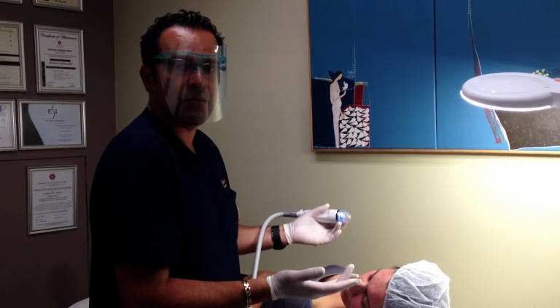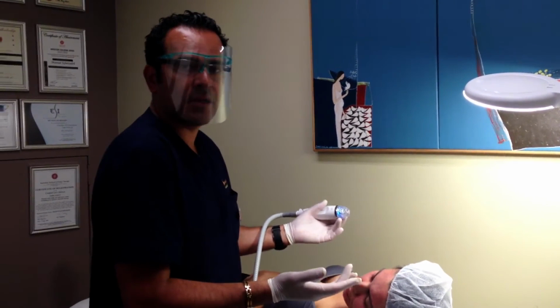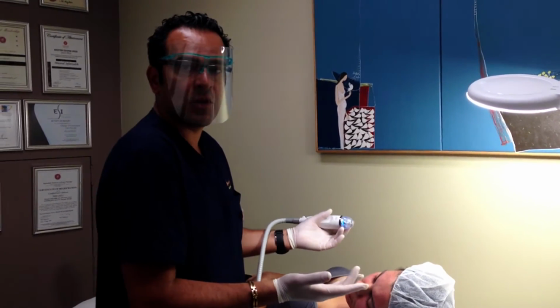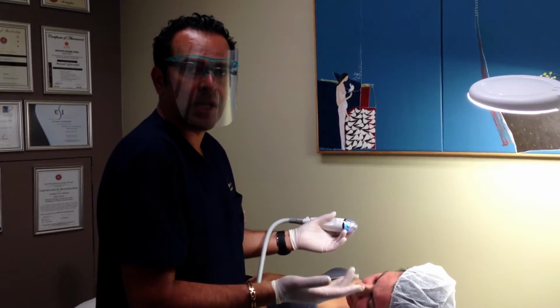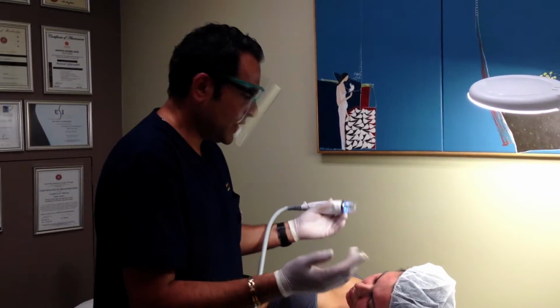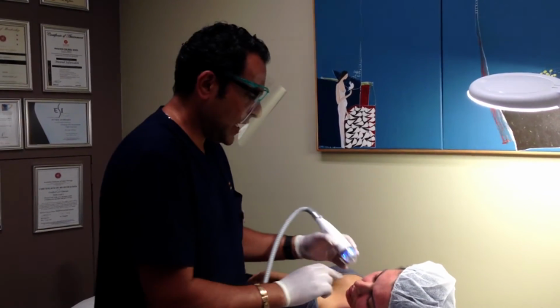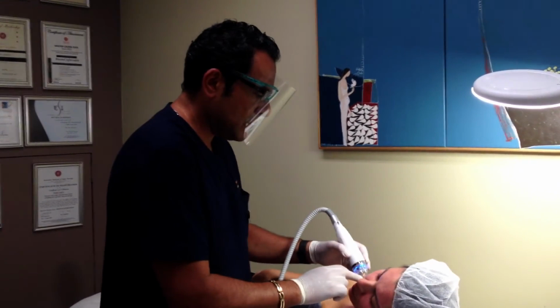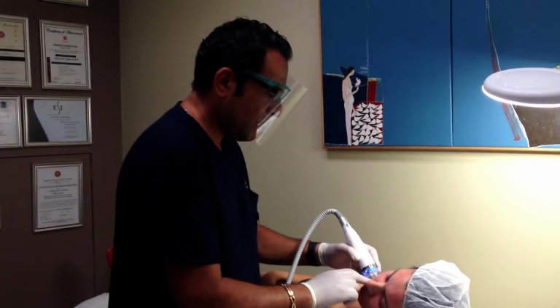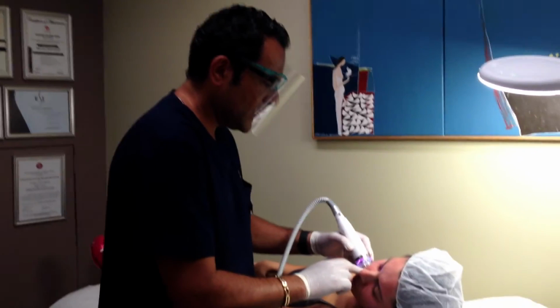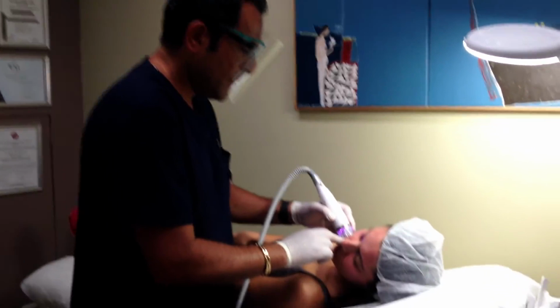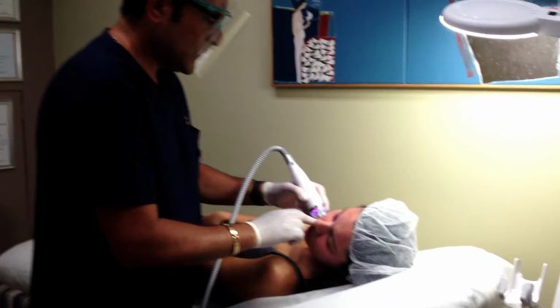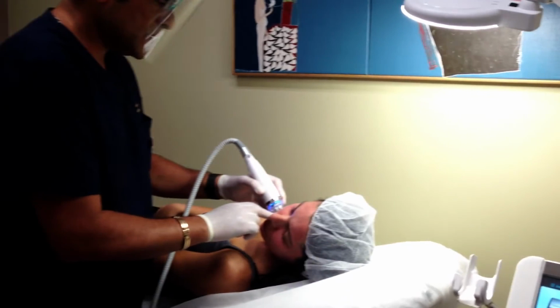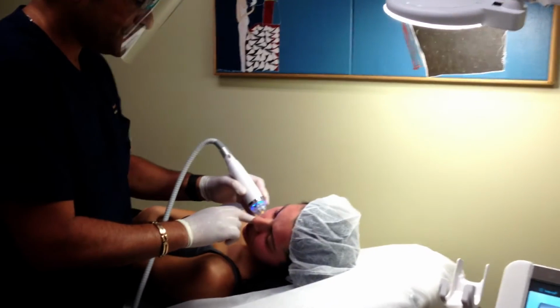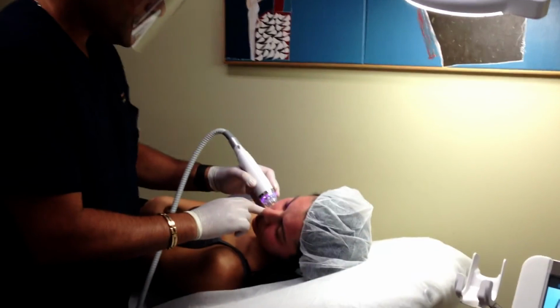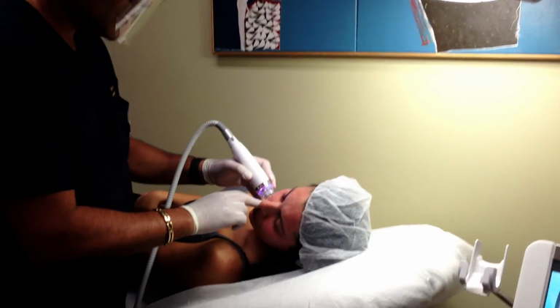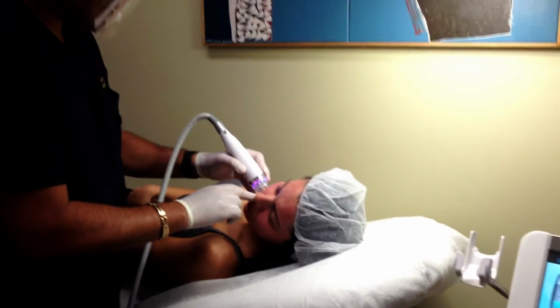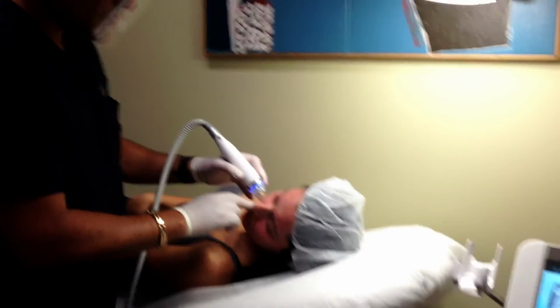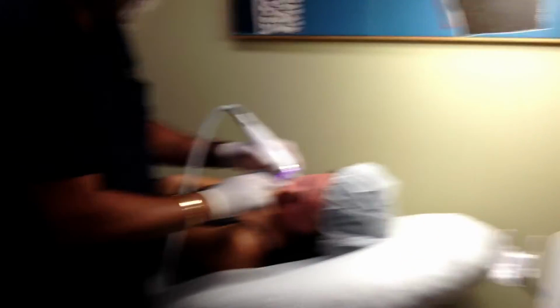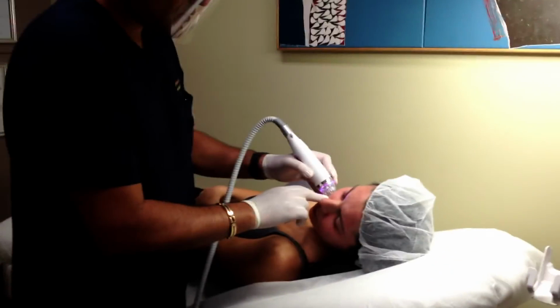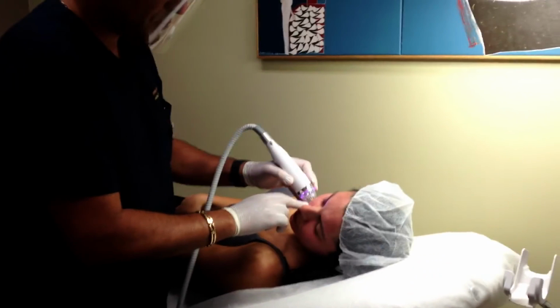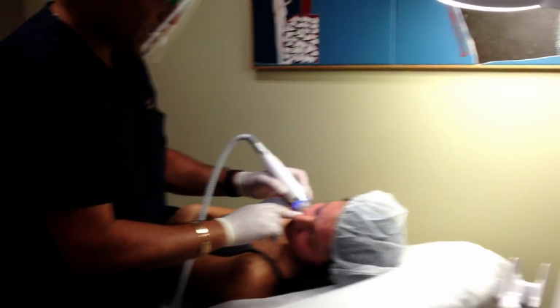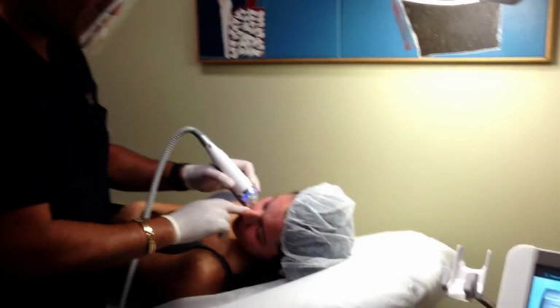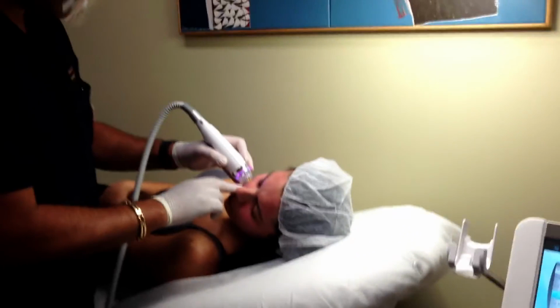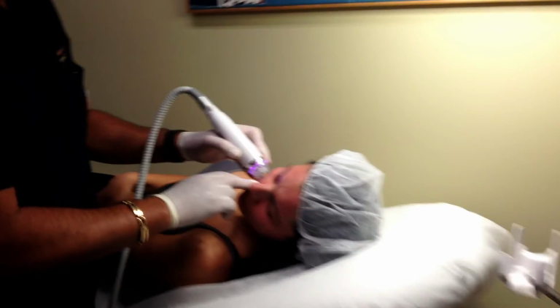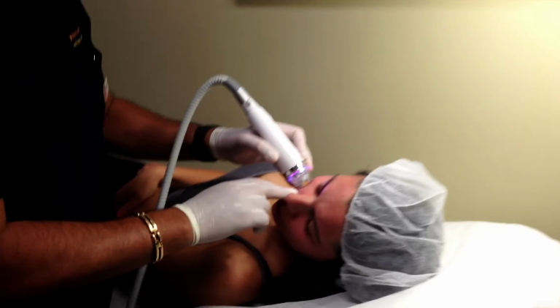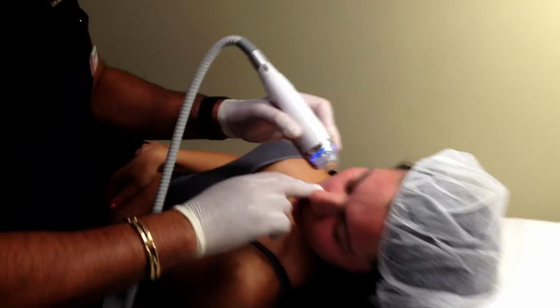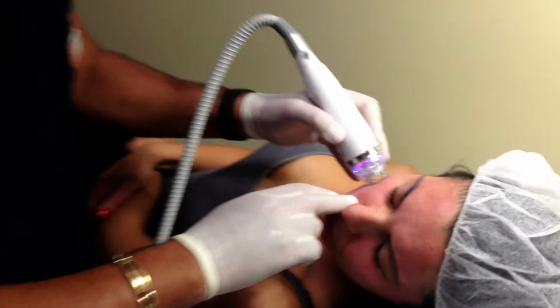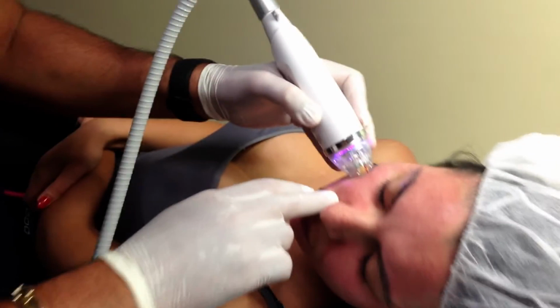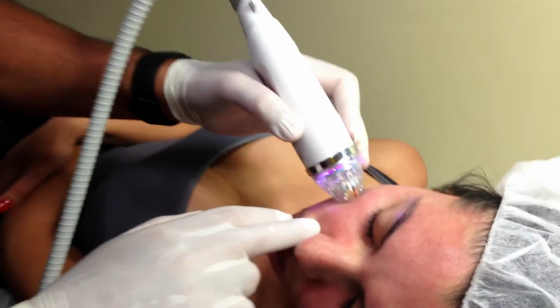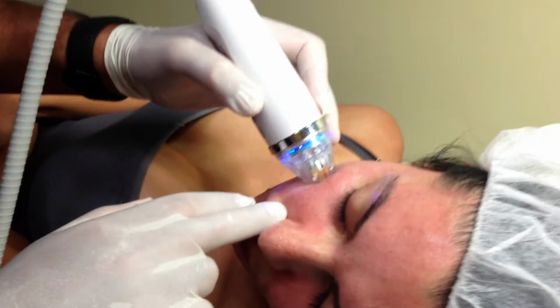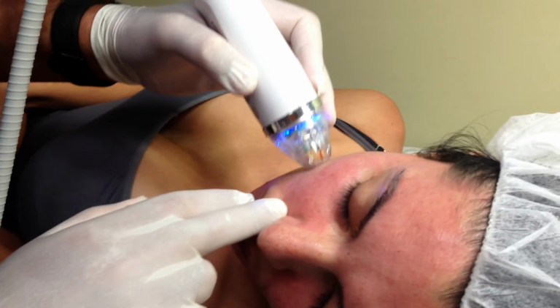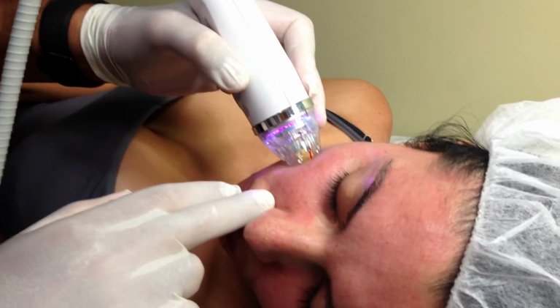Downtime is only one day, which is a very, very good response. The treatment is very simple and very quick. As you can see, we just treated the entire face.